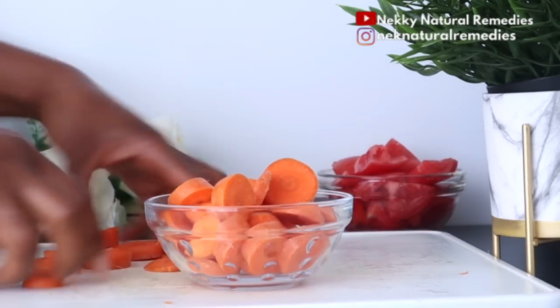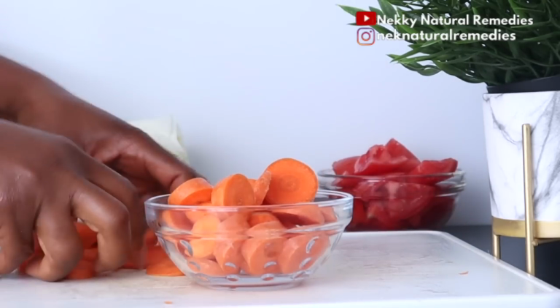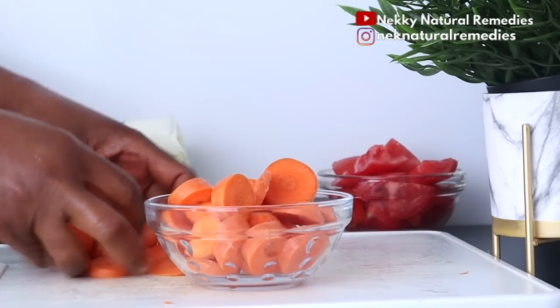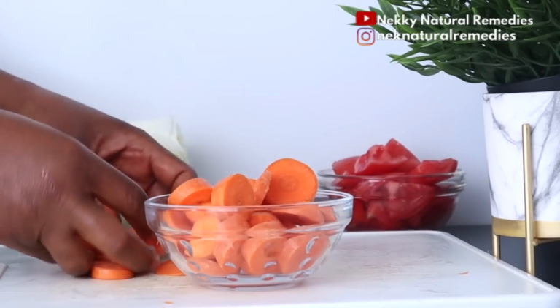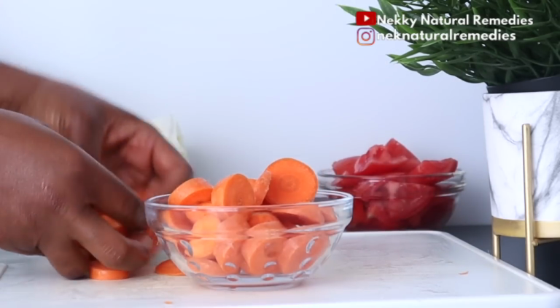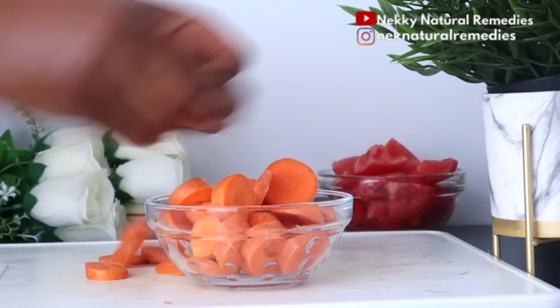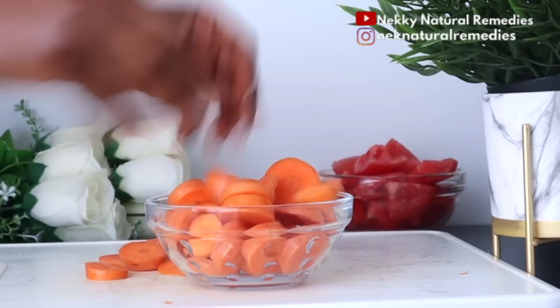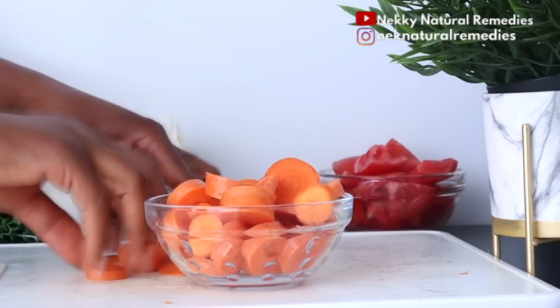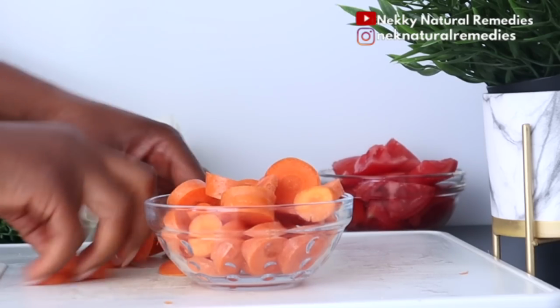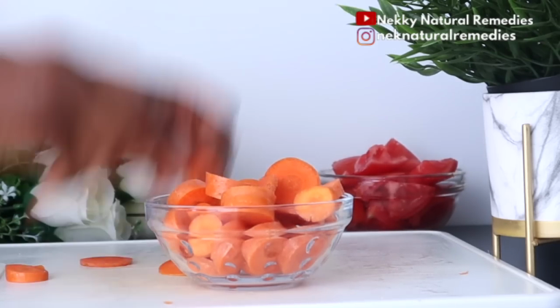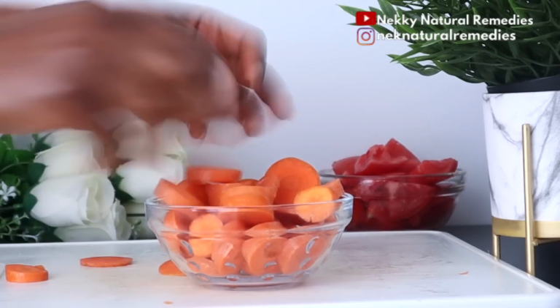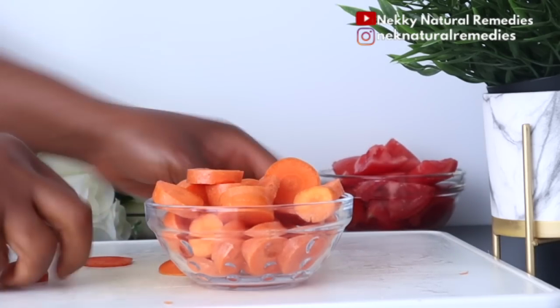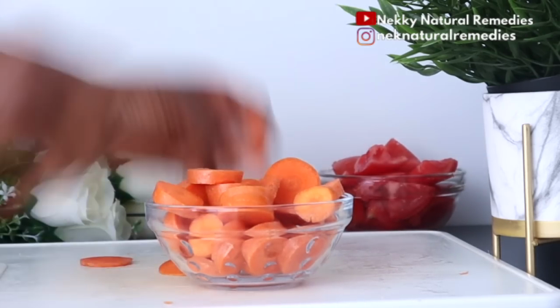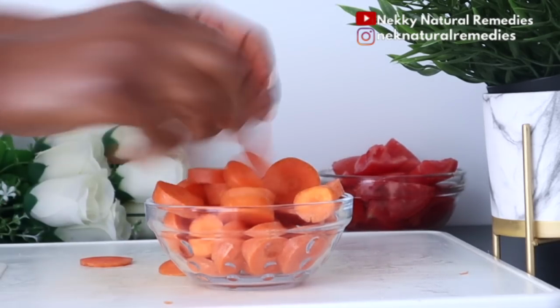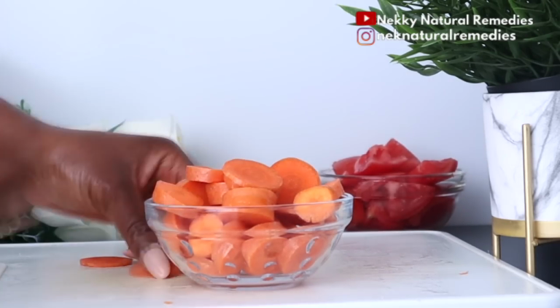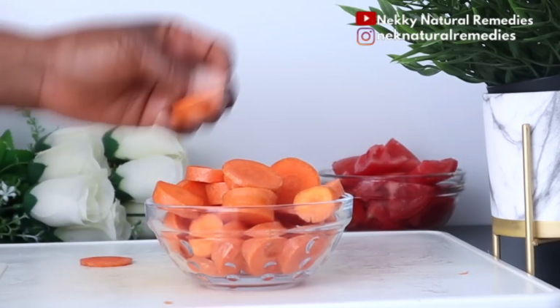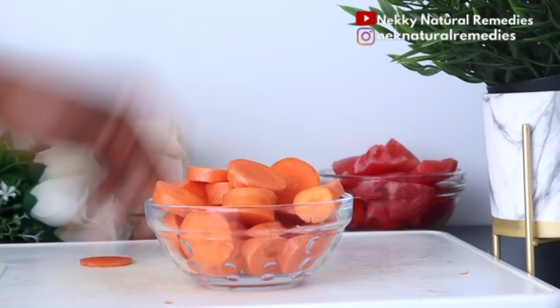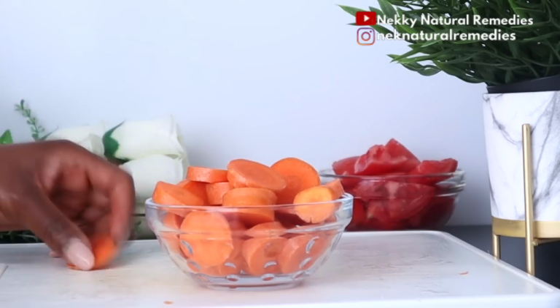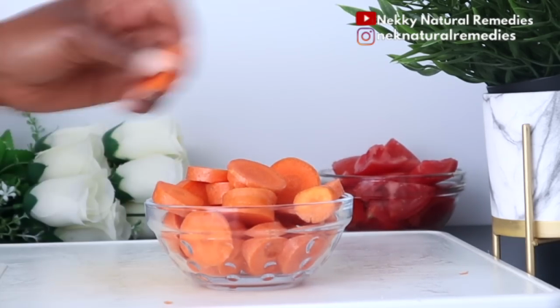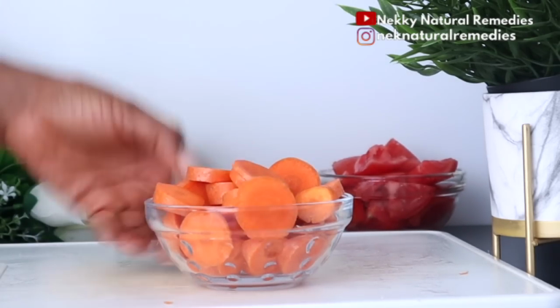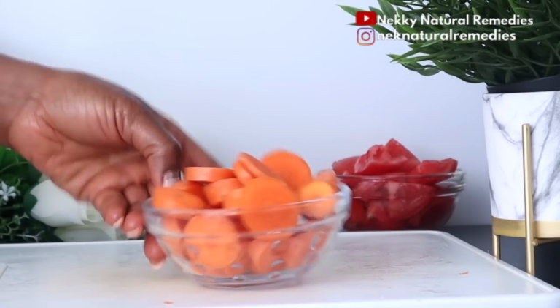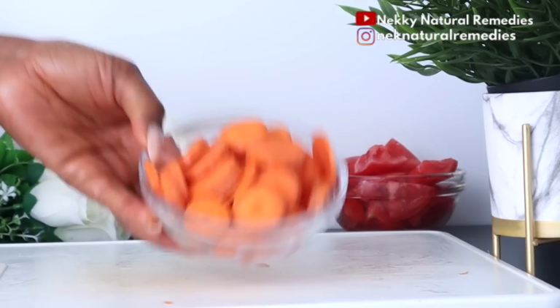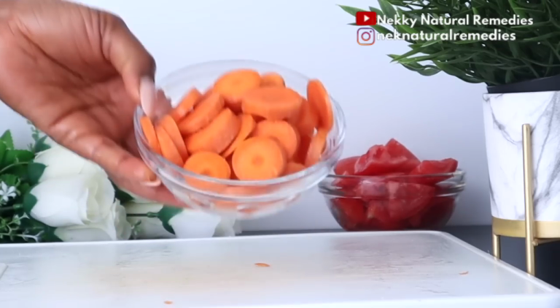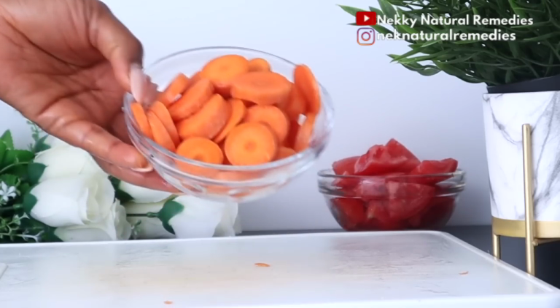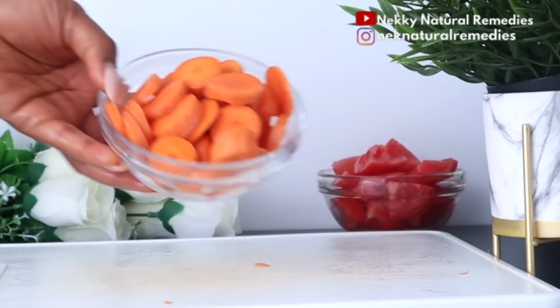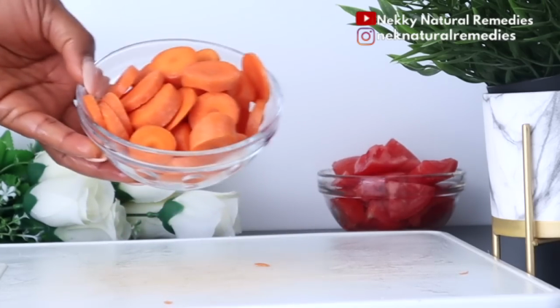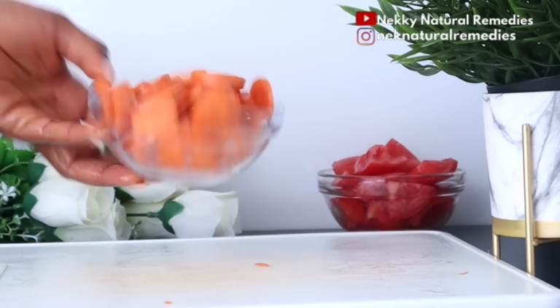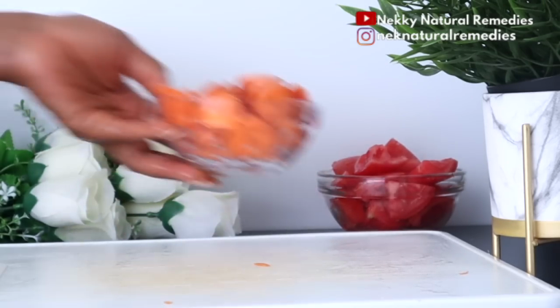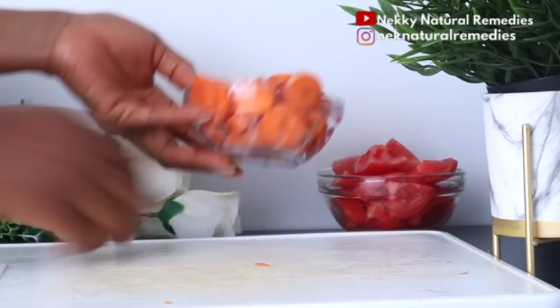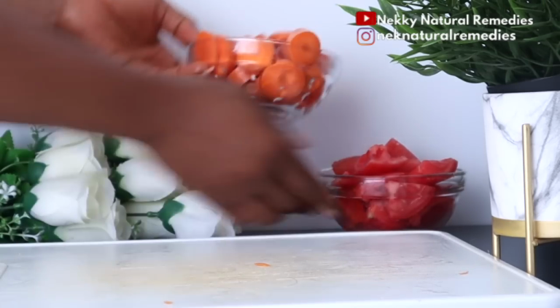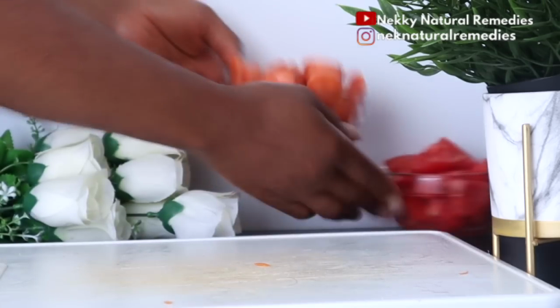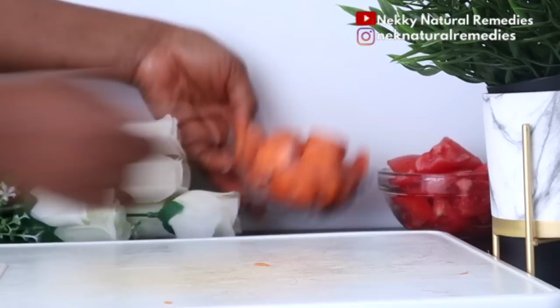Apart from nourishing your skin, carrots are also good for your eyes — they help improve your eyesight, lower the risk of developing cardiovascular disease, and reduce levels of bad cholesterol.